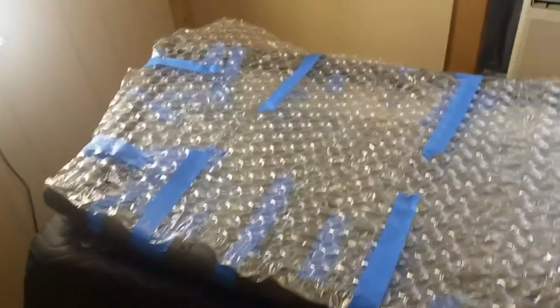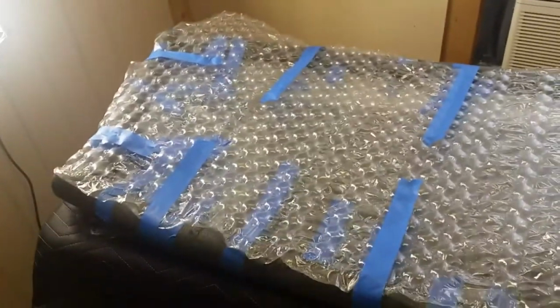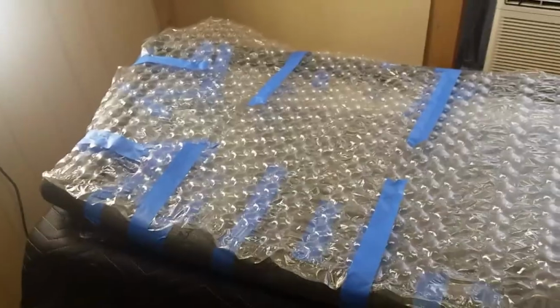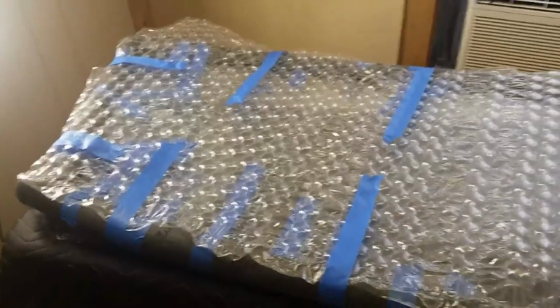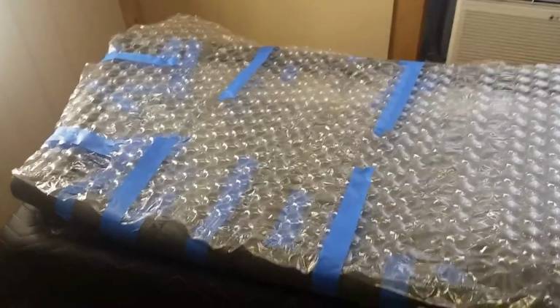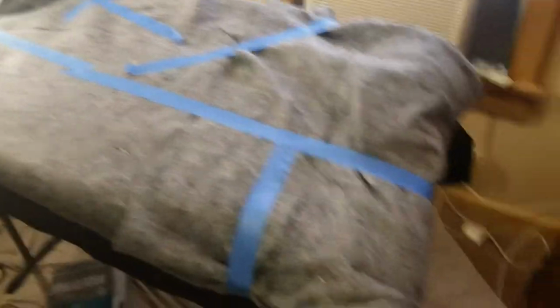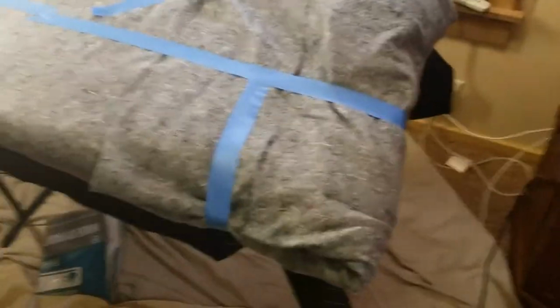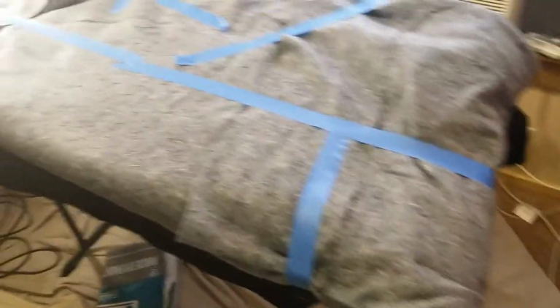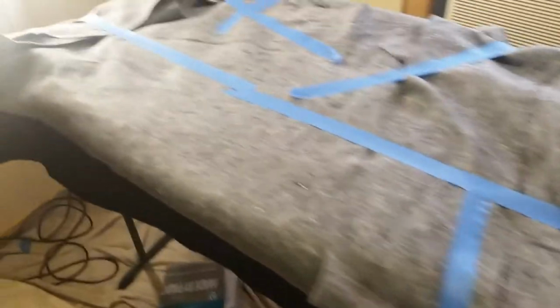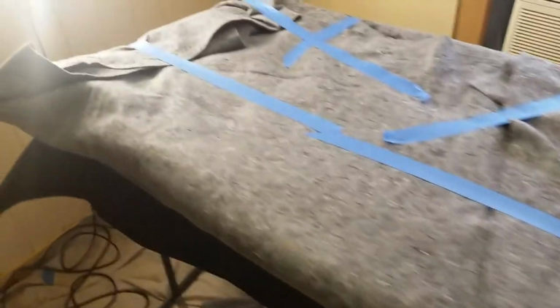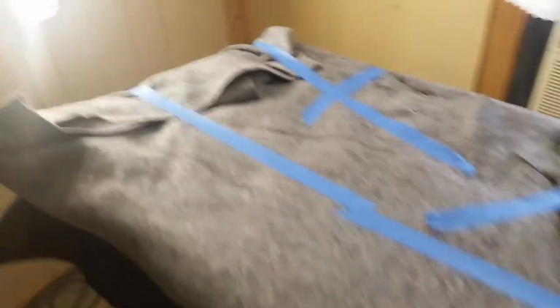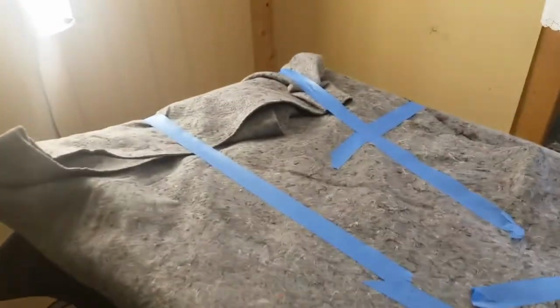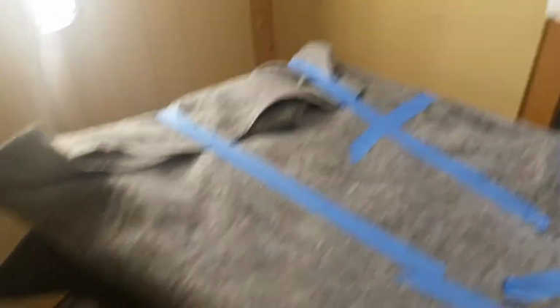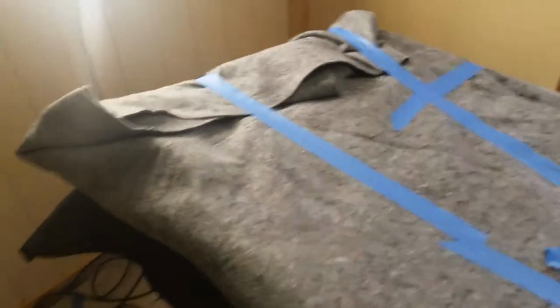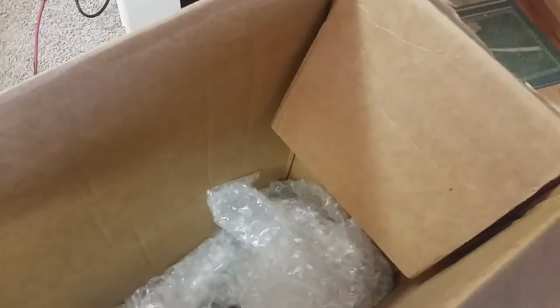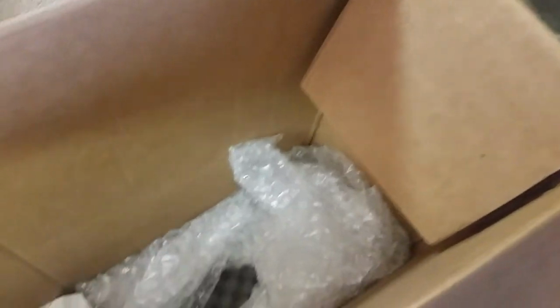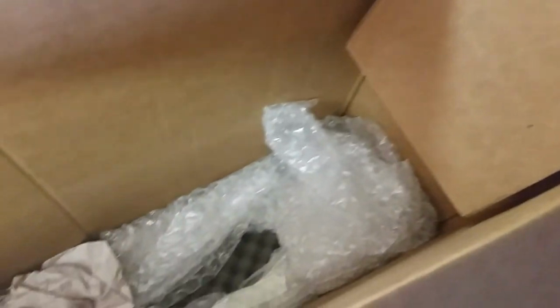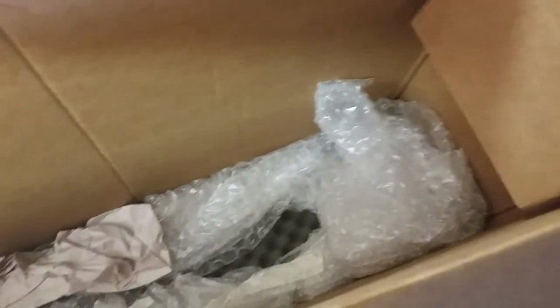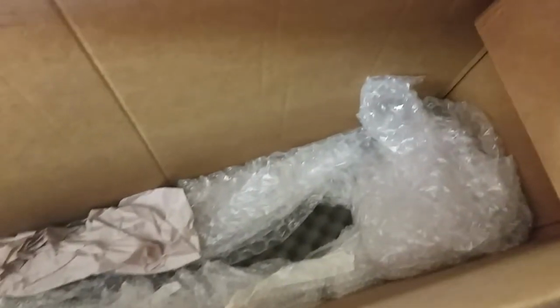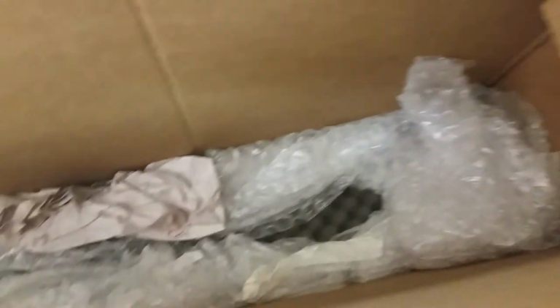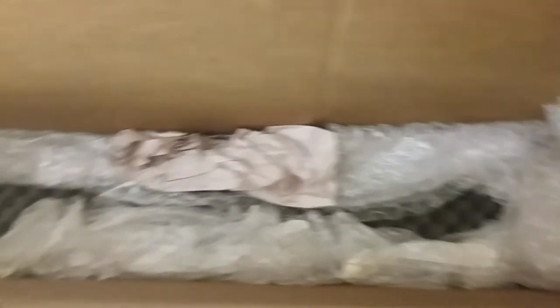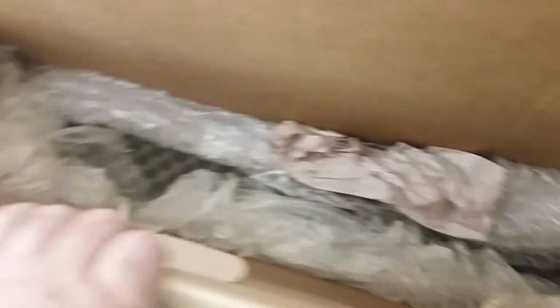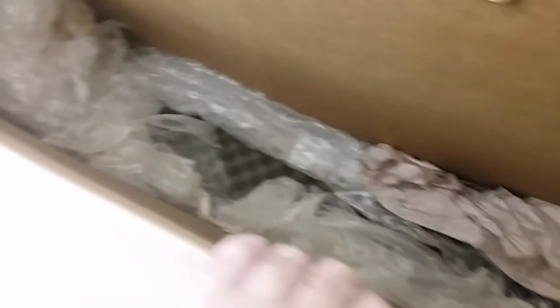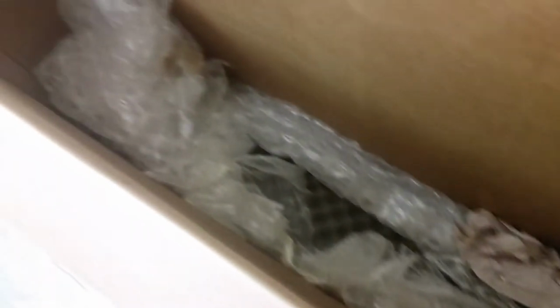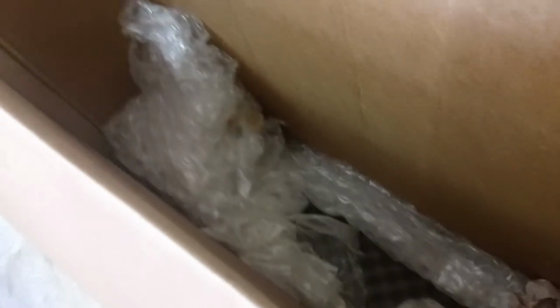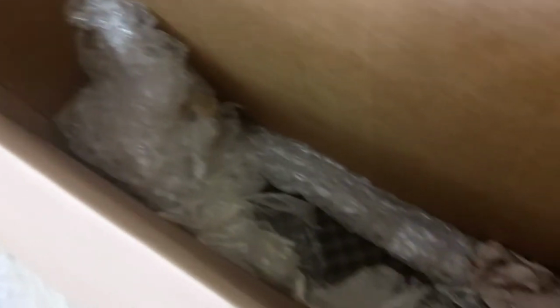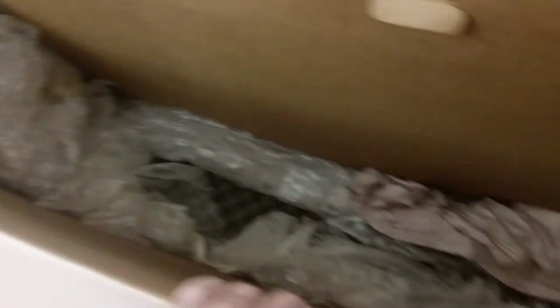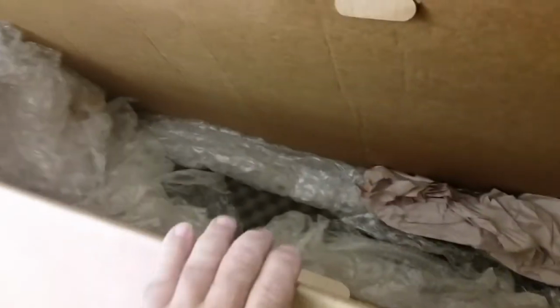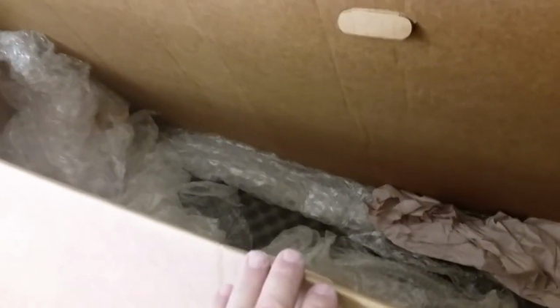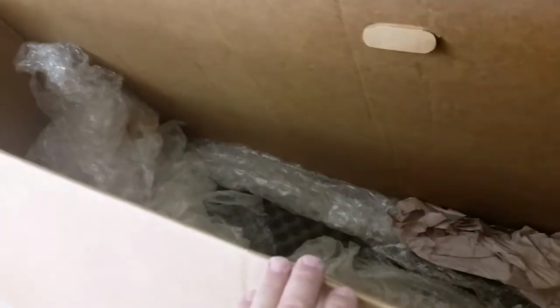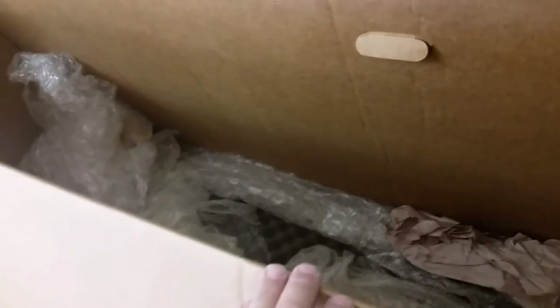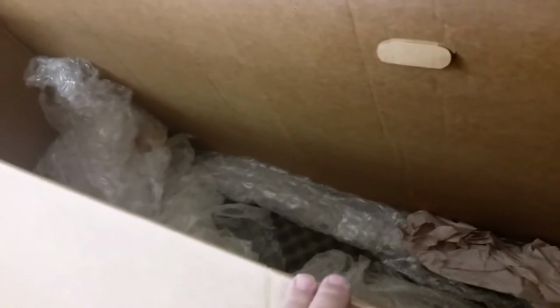Next we're gonna put it in packing blankets. That's it all double packed in packing blankets and it's ready to go in the box. We've got a box that's quite big enough, padded on the bottom, and we're gonna fit the glass in and start filling the padding around the sides and the top.